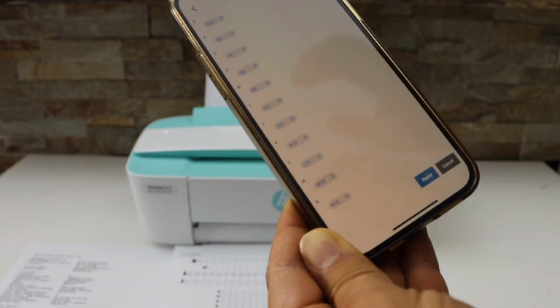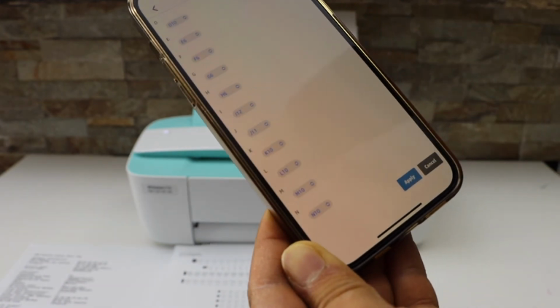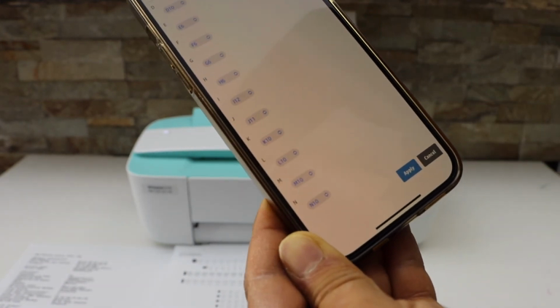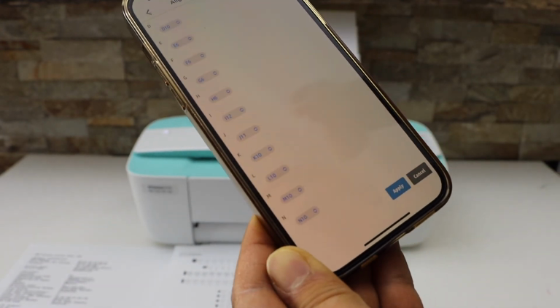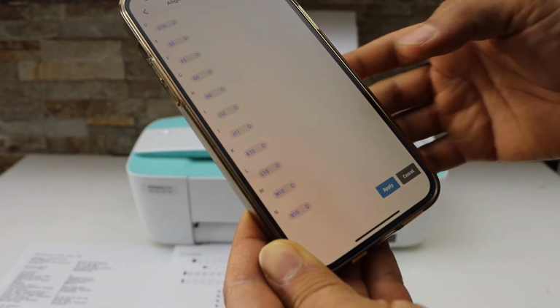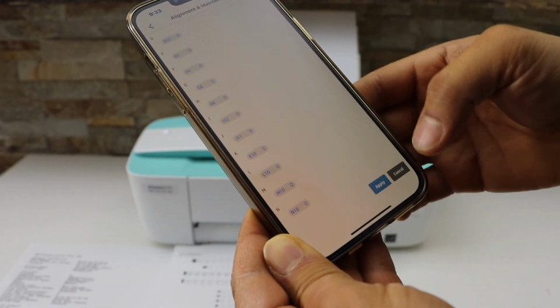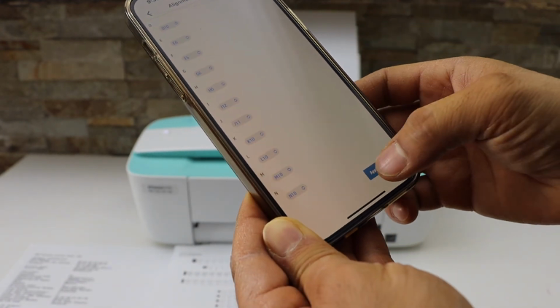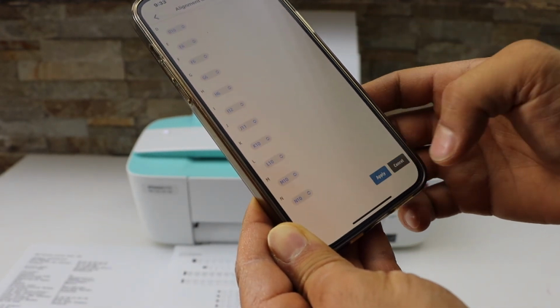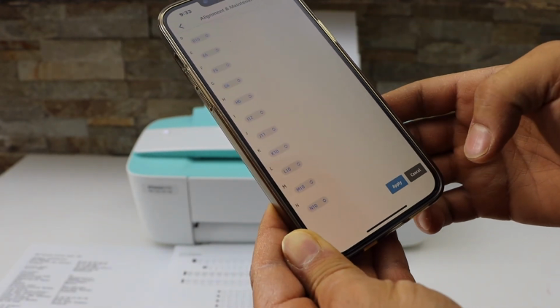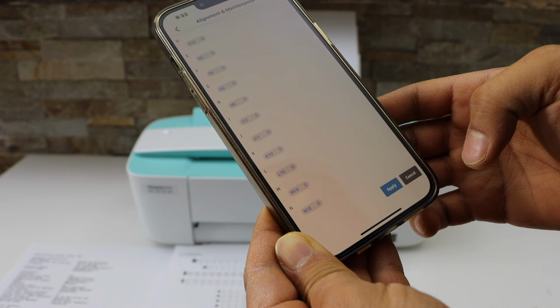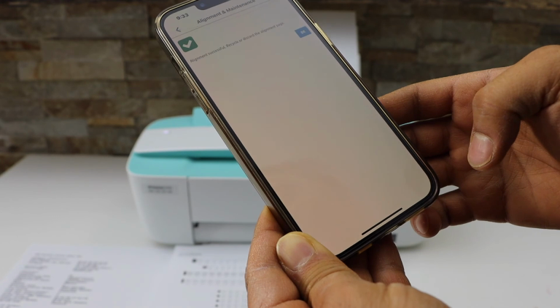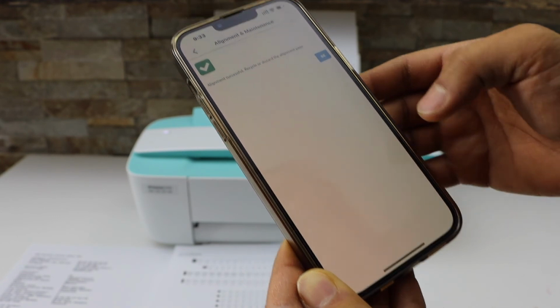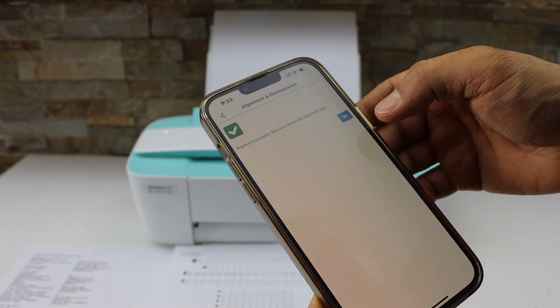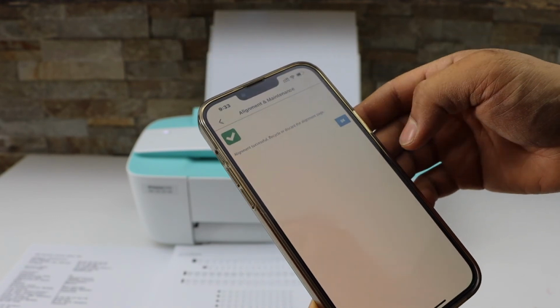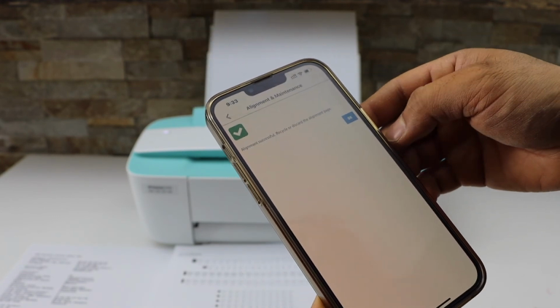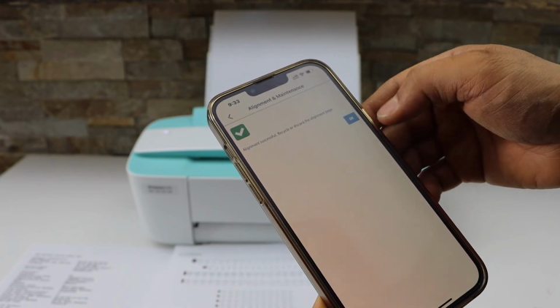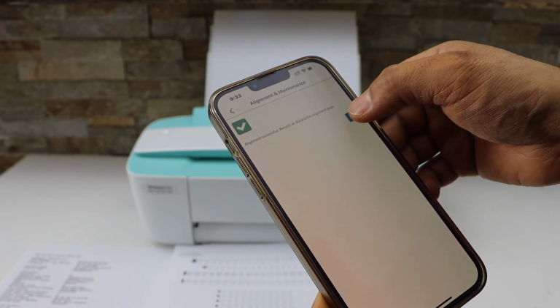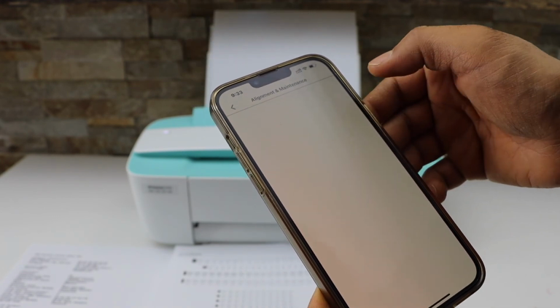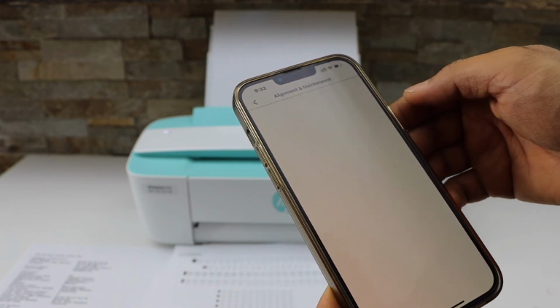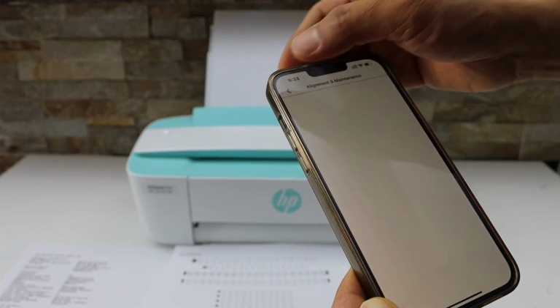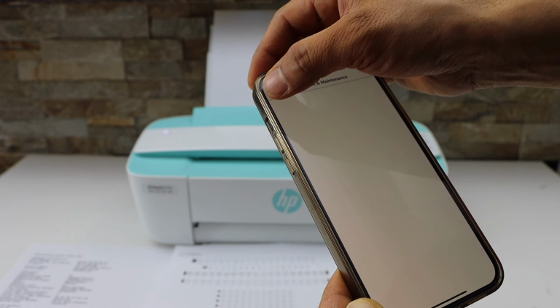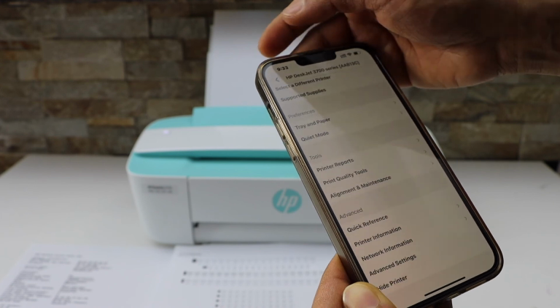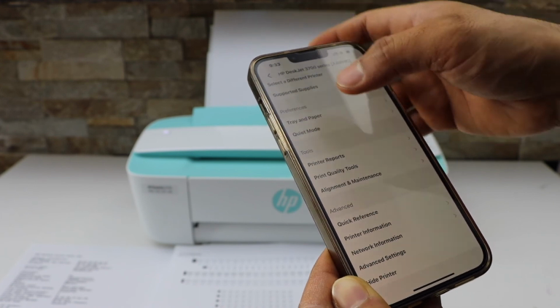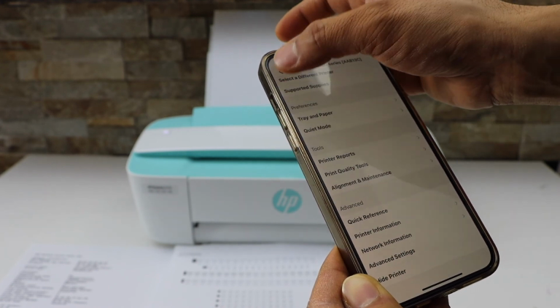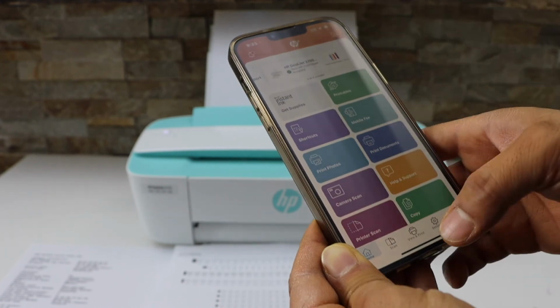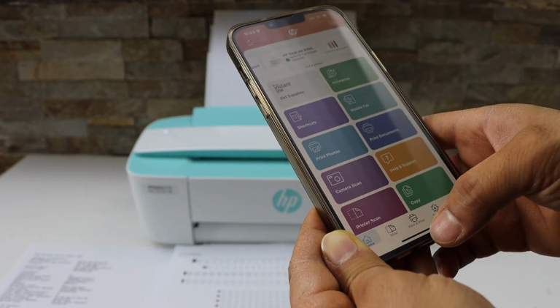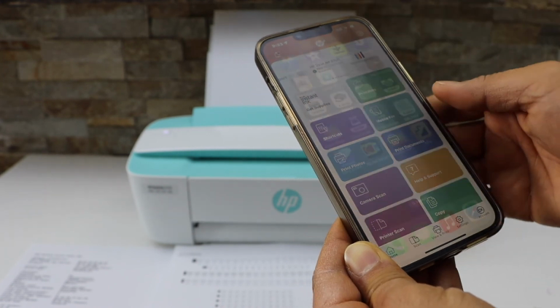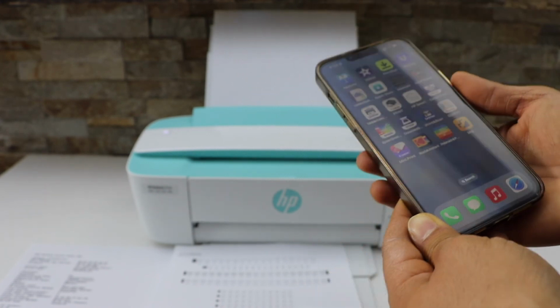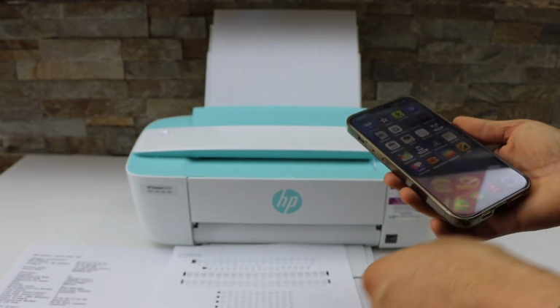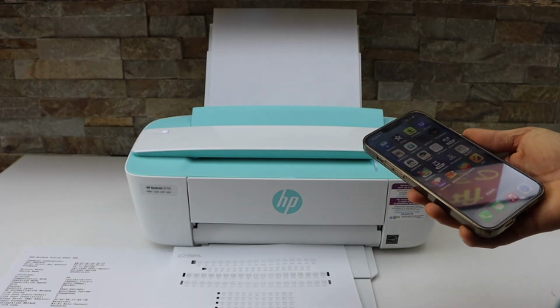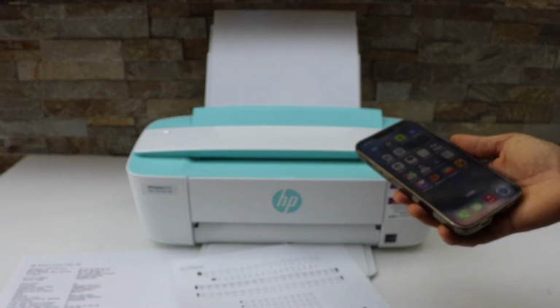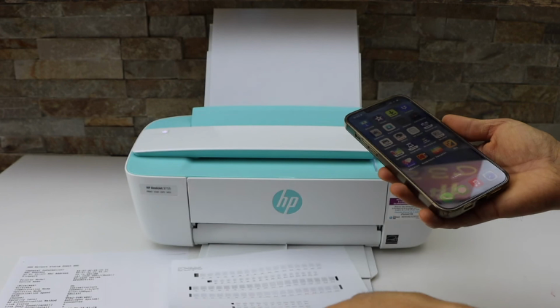Once you enter the value for all of the lines, click on apply. The alignment is successful — press OK. You can now discard the alignment page and start printing. This will clear the blurry effect of your print.